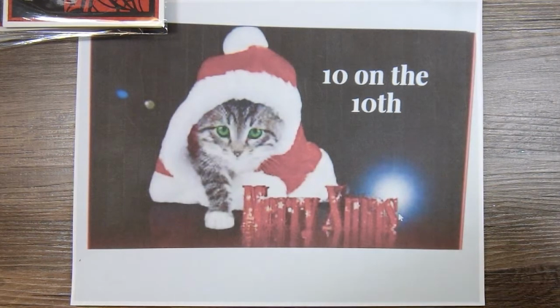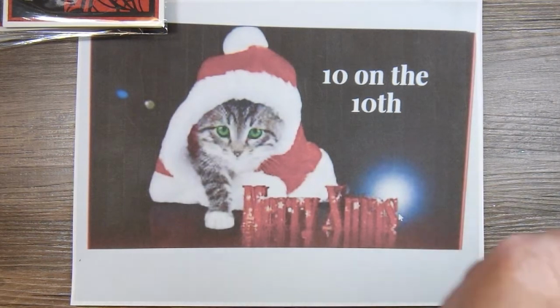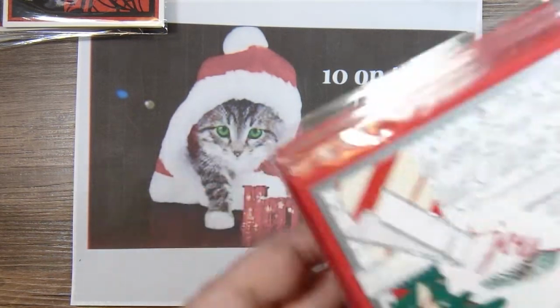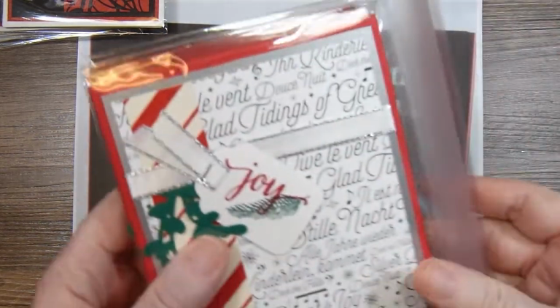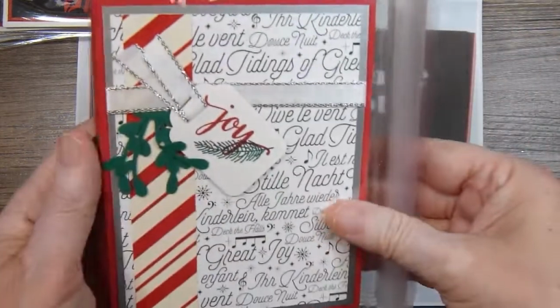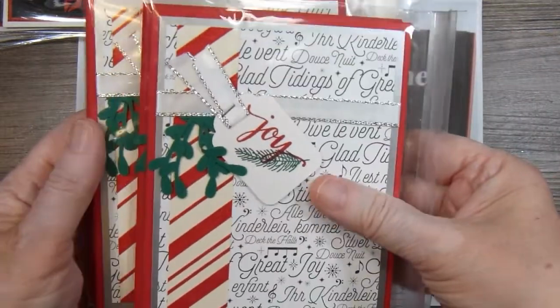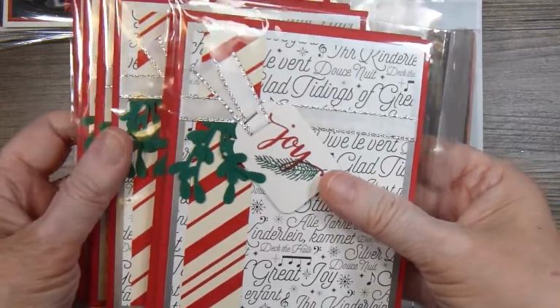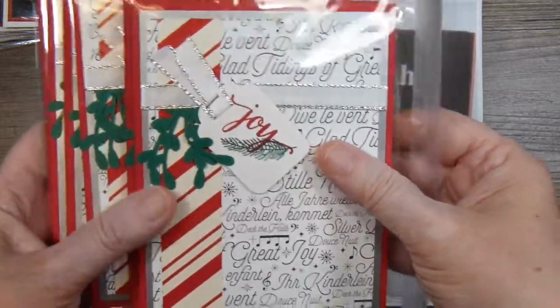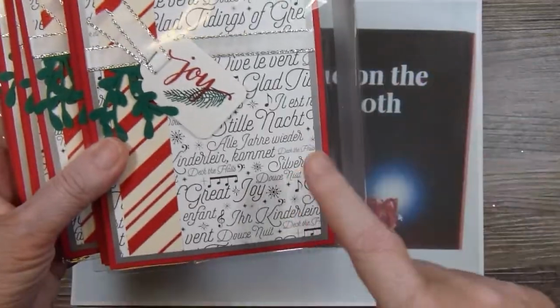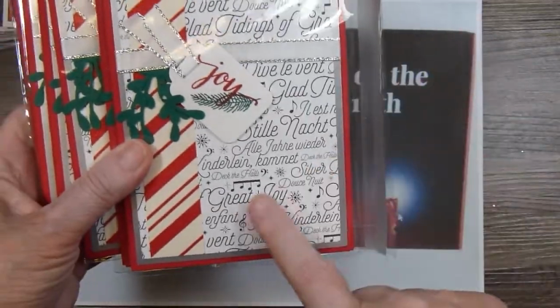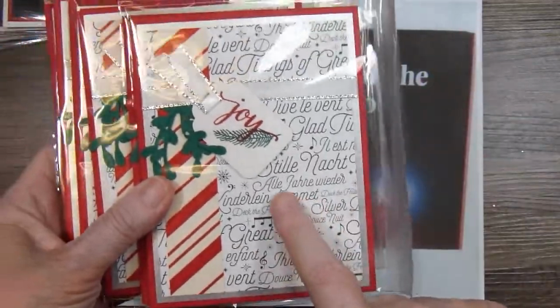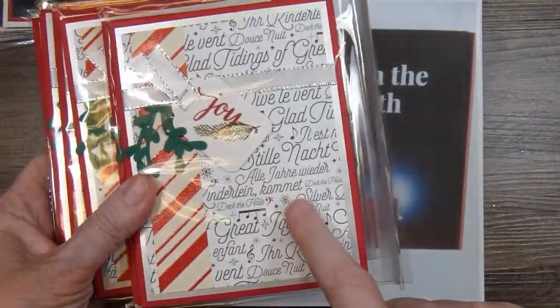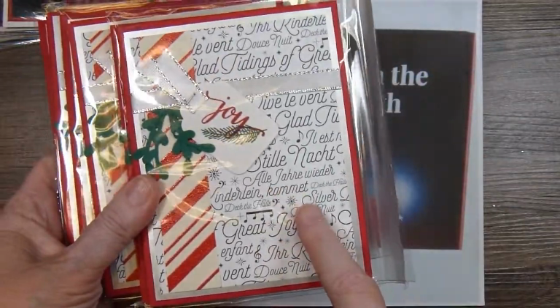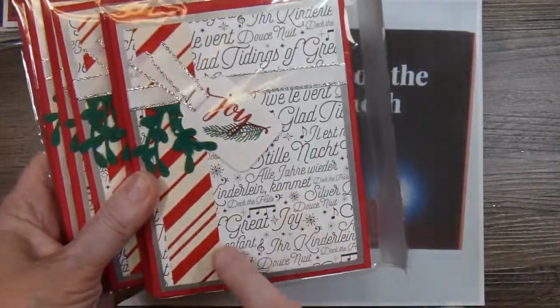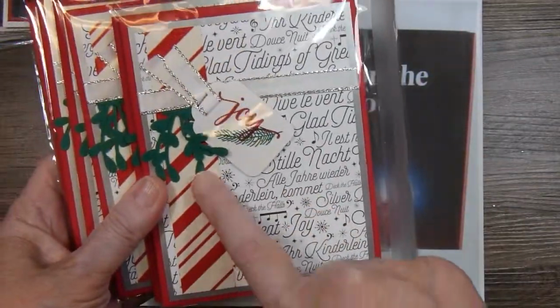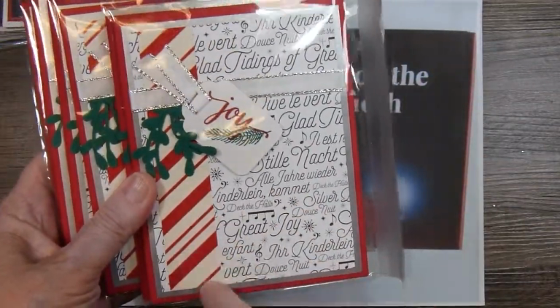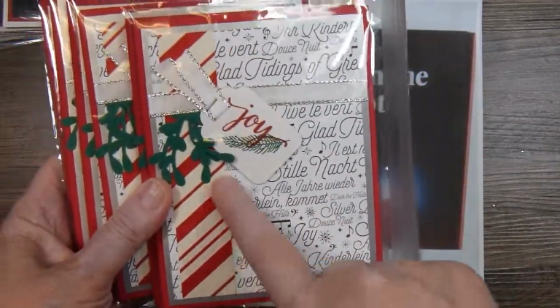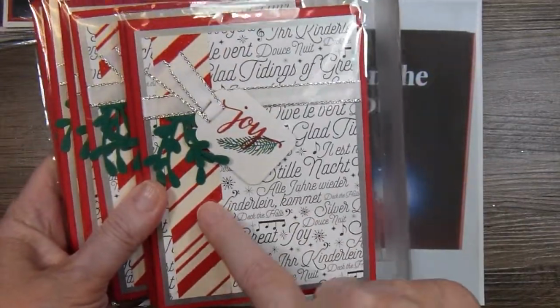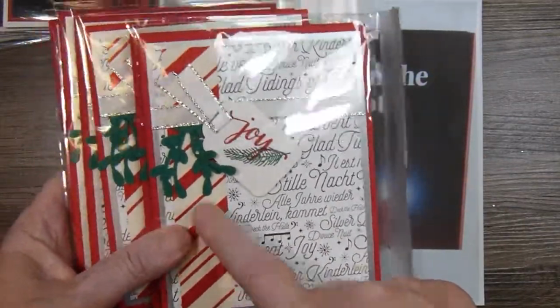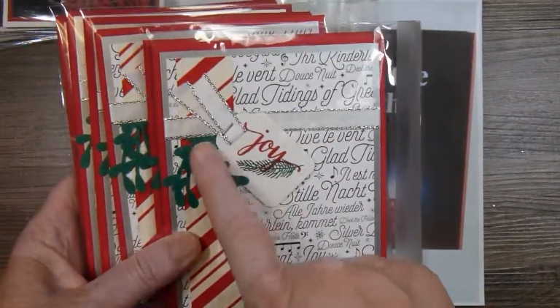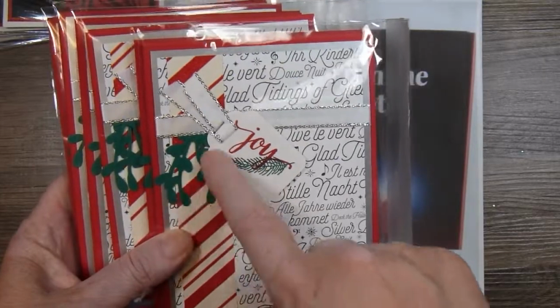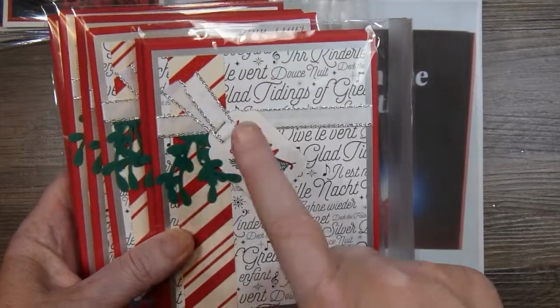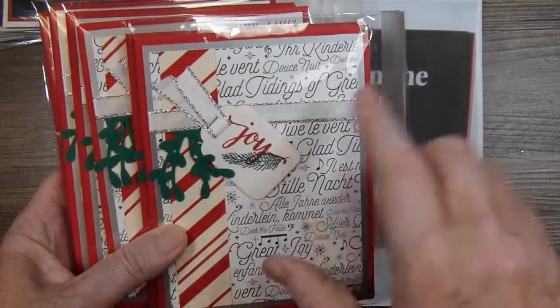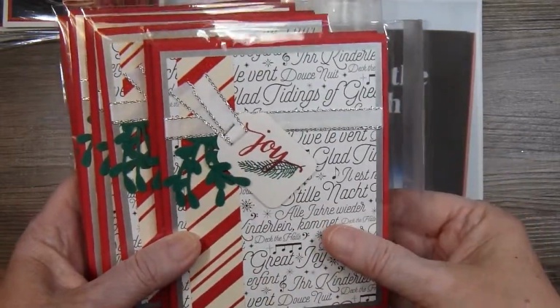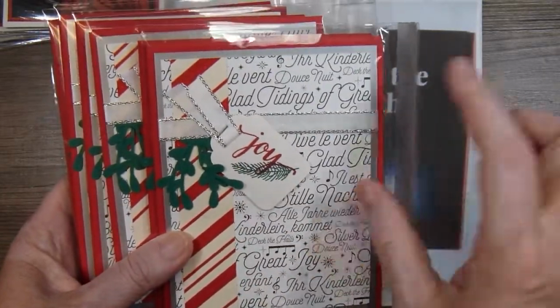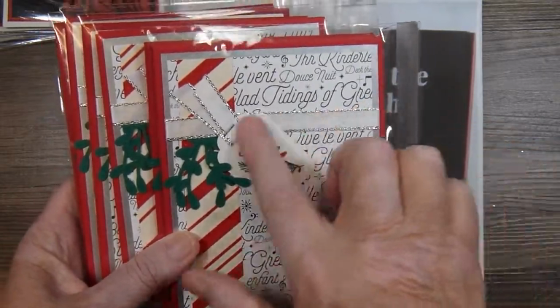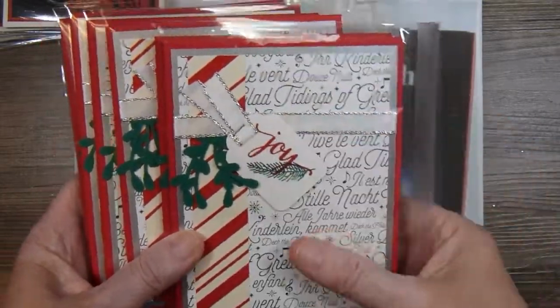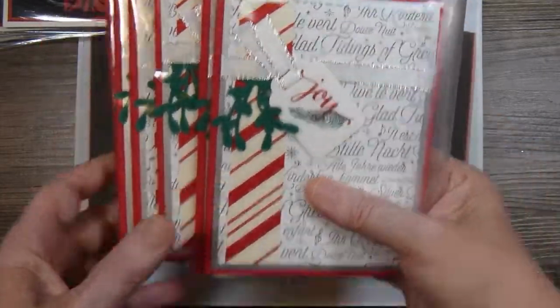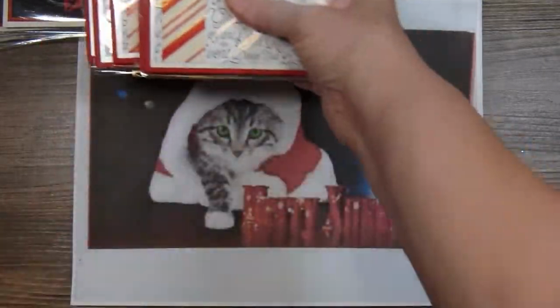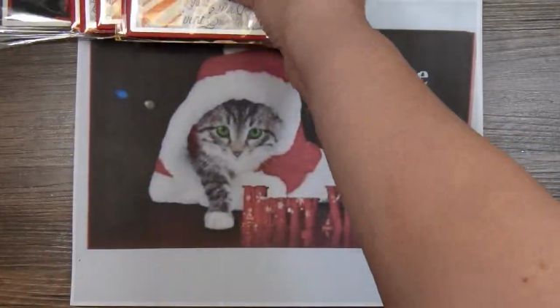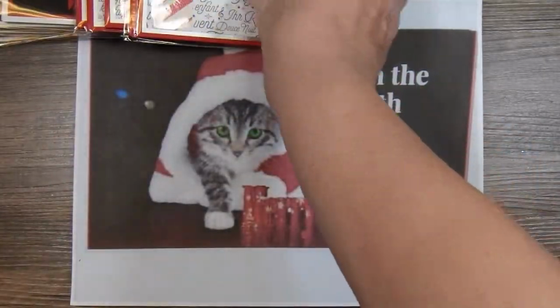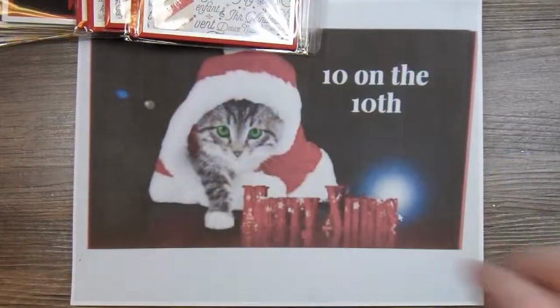In November I used some word background paper and some candy cane stripes. This features a punch, a tag, and some ribbon to make those cards.